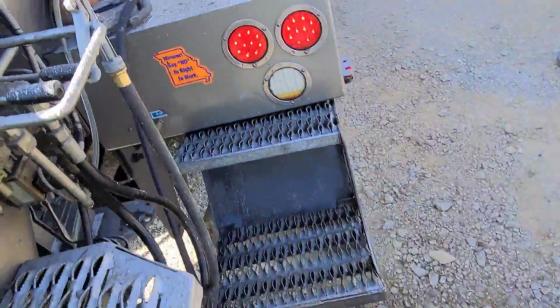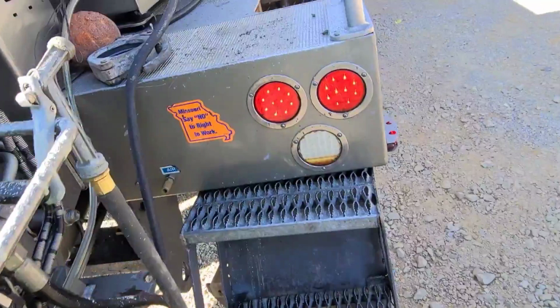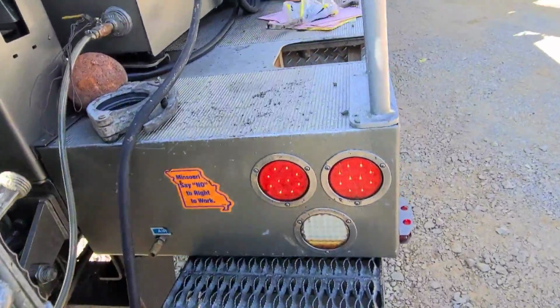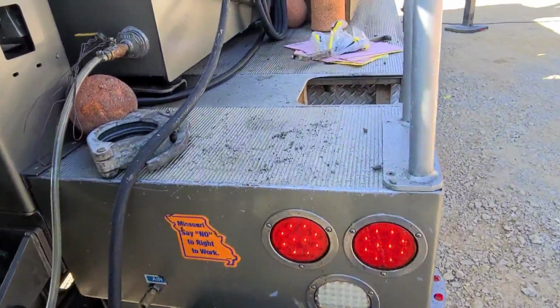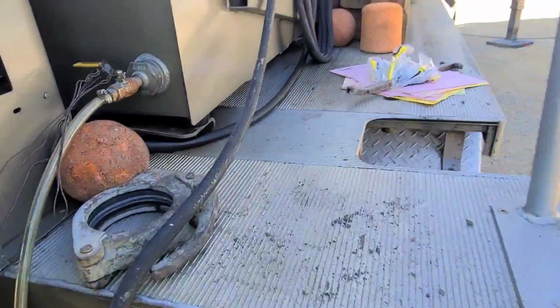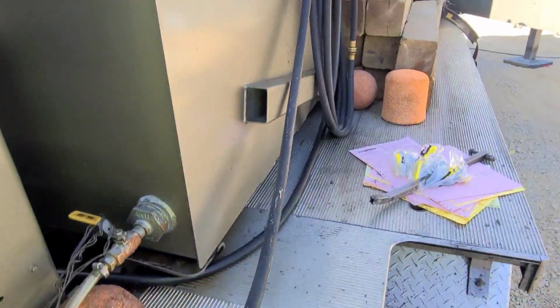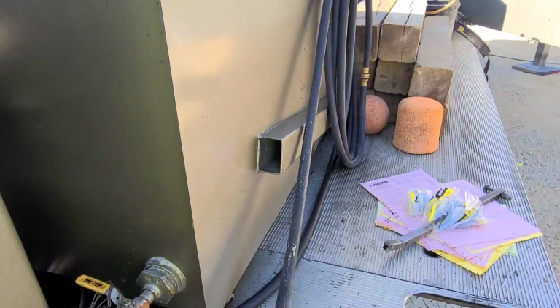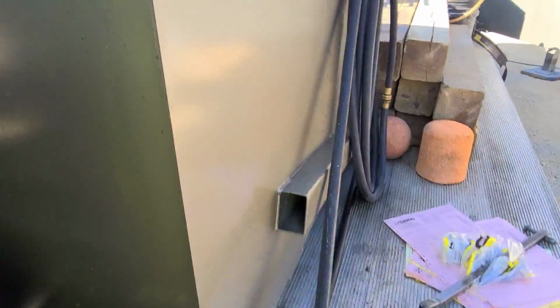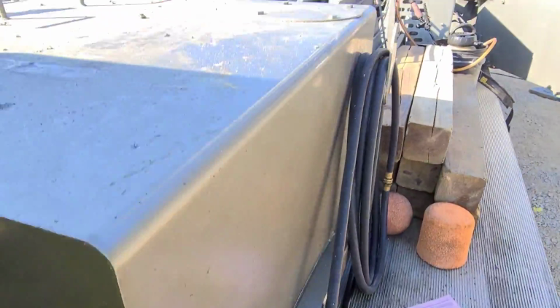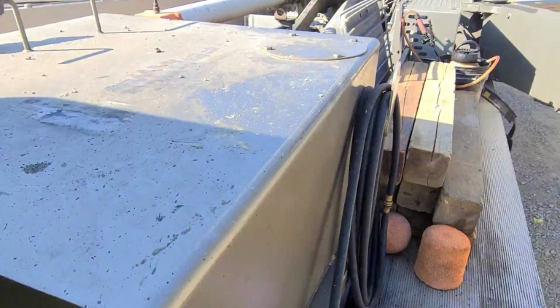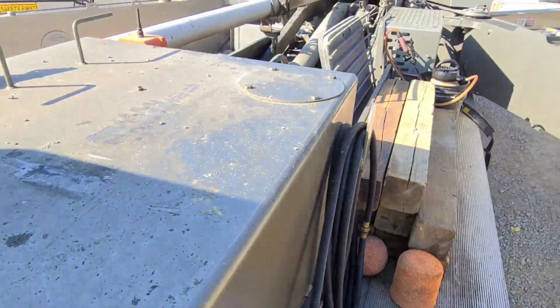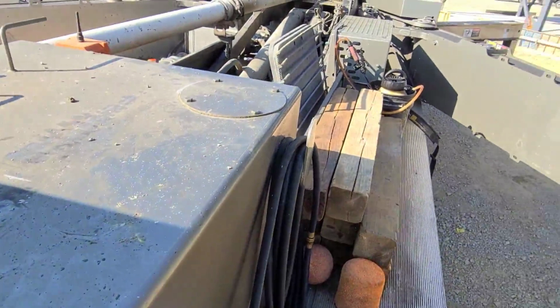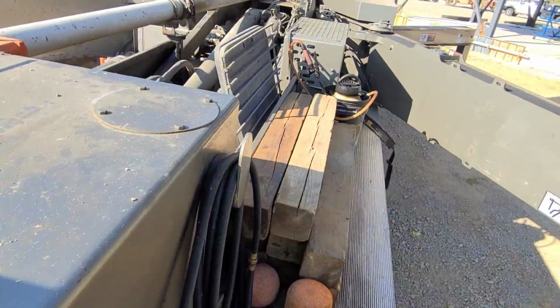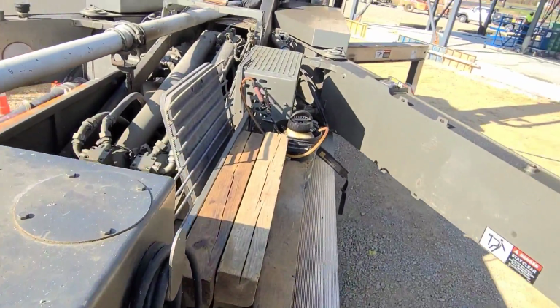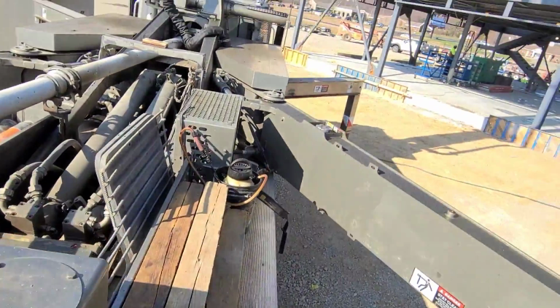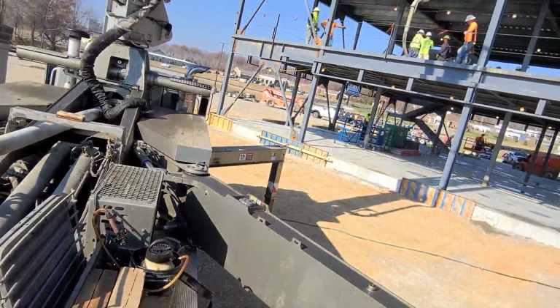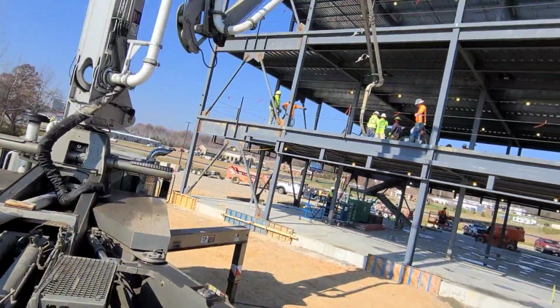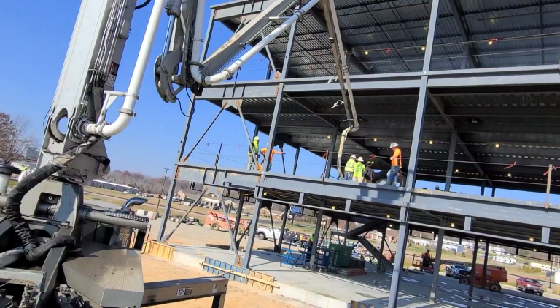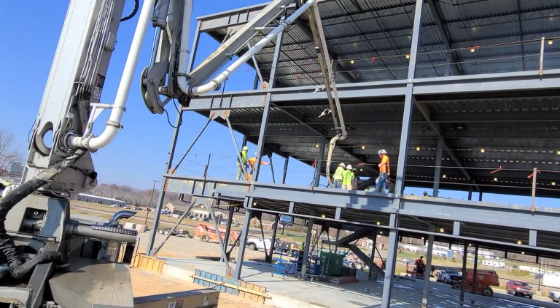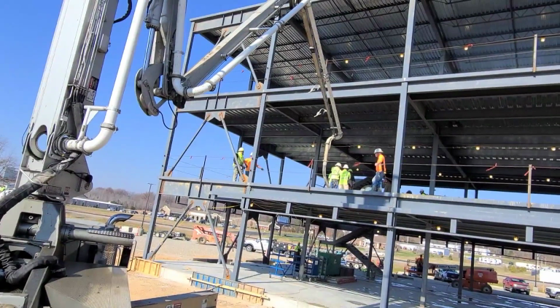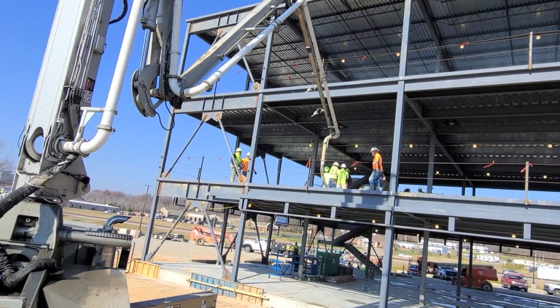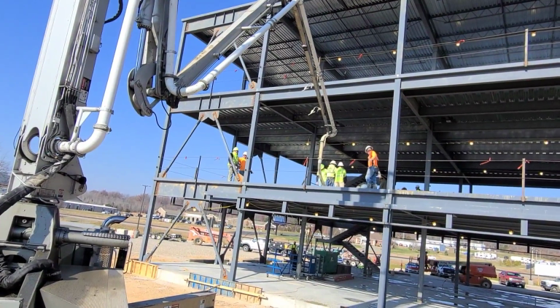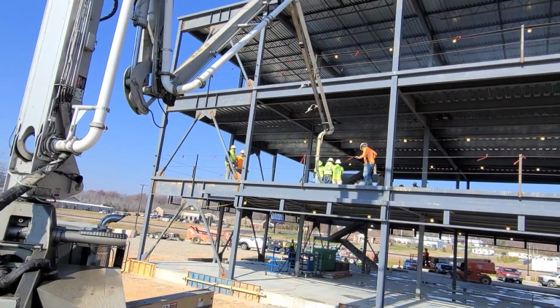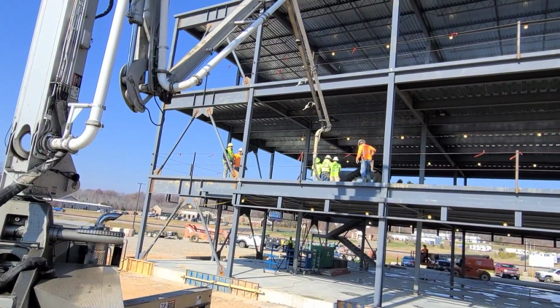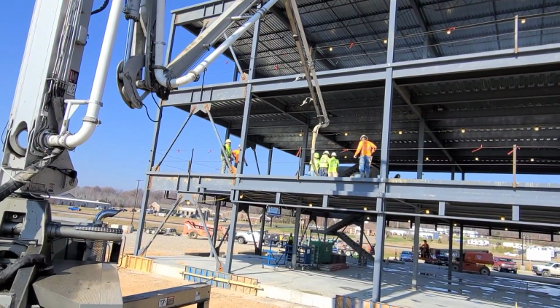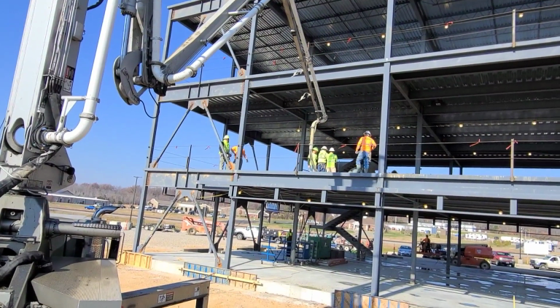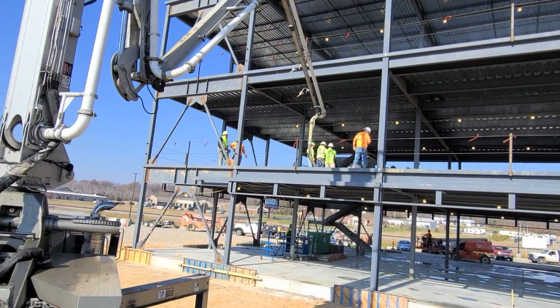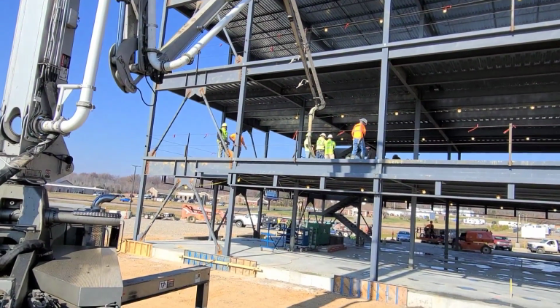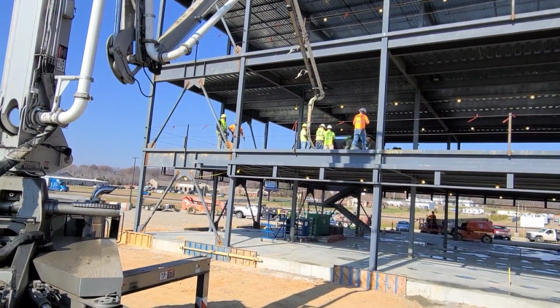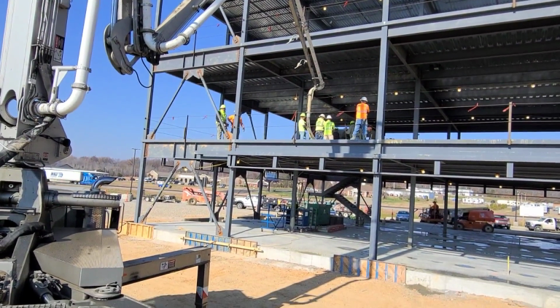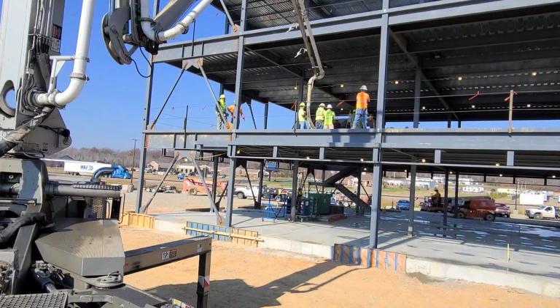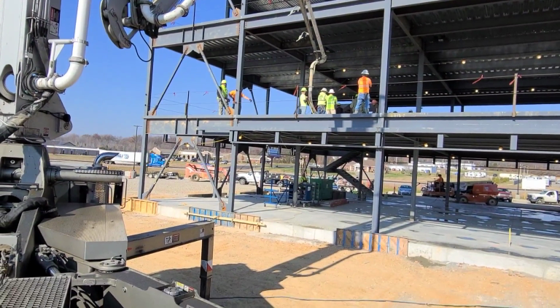Alright, we've got three bags of primer in there — that's also a pumping aid — so we'll see what that does. Good old lightweight concrete.